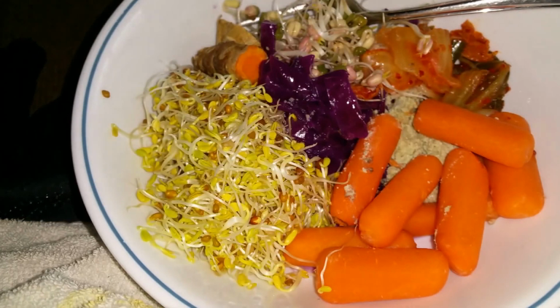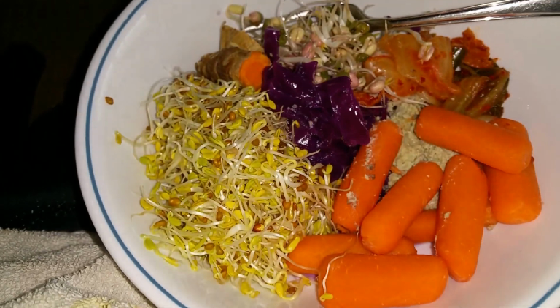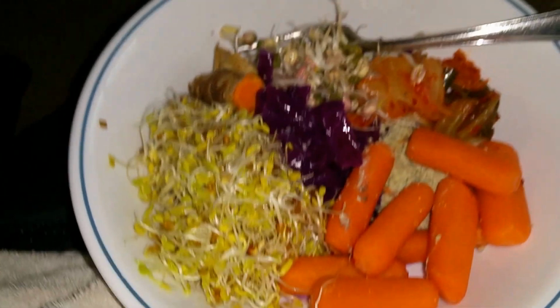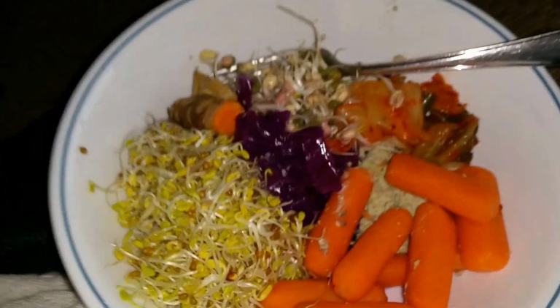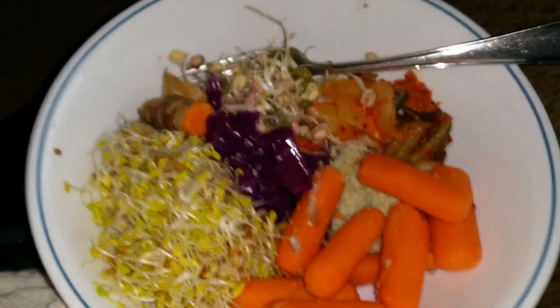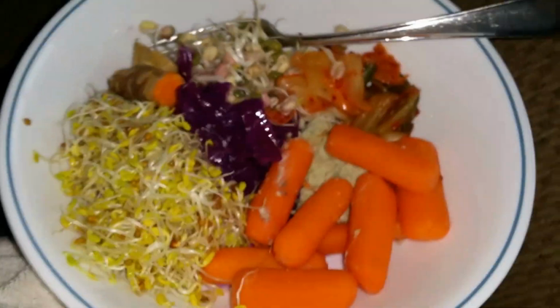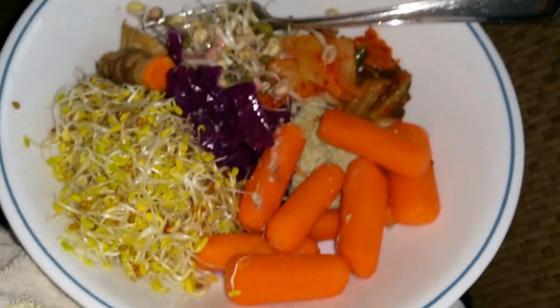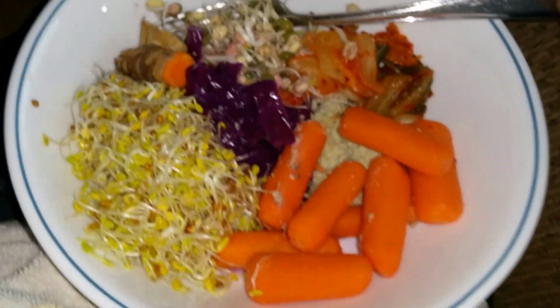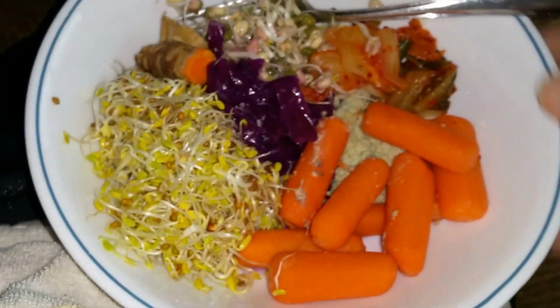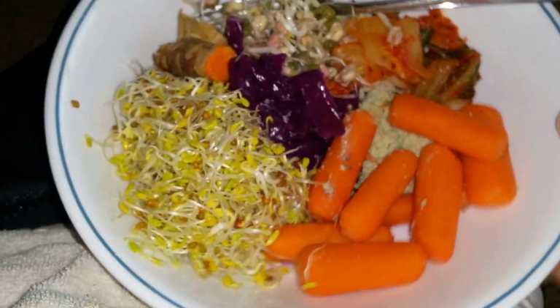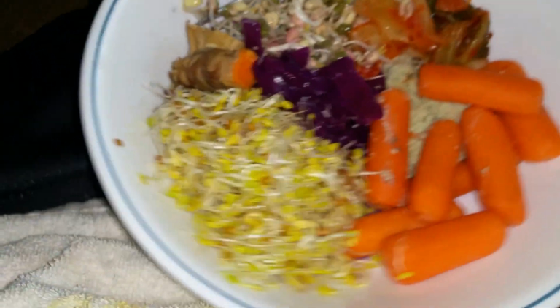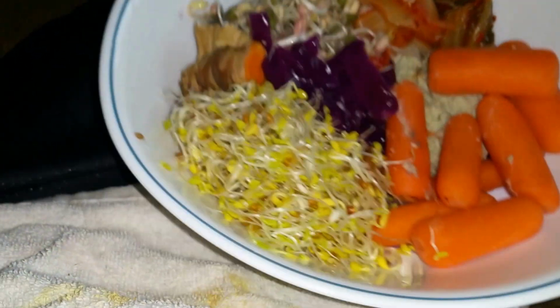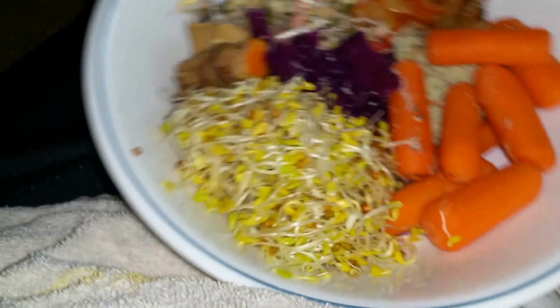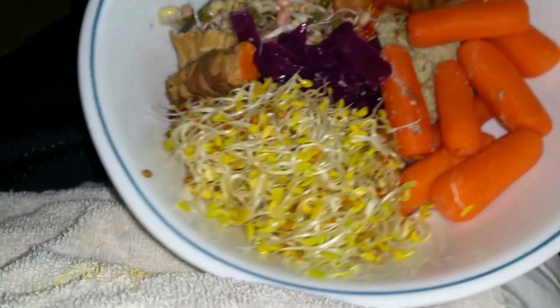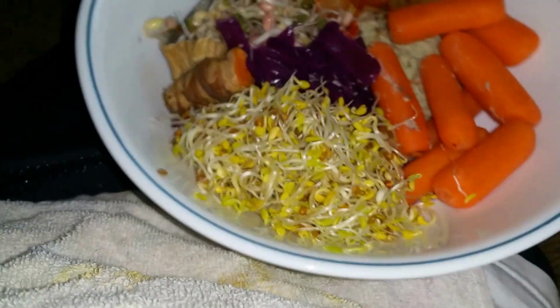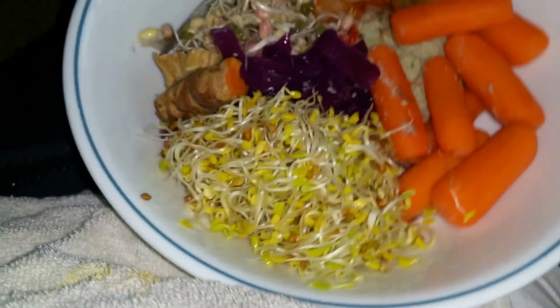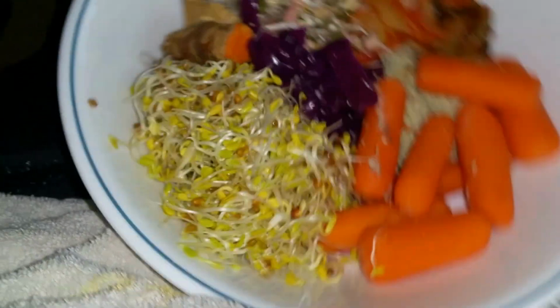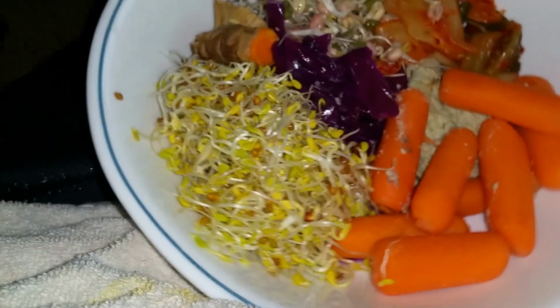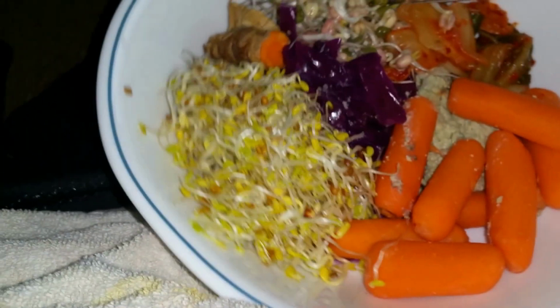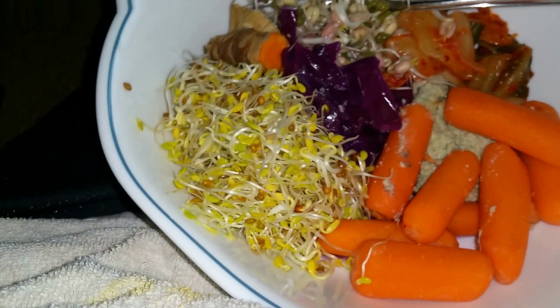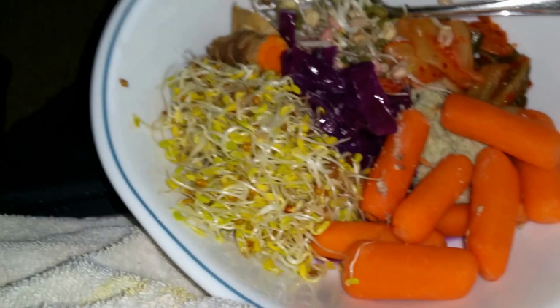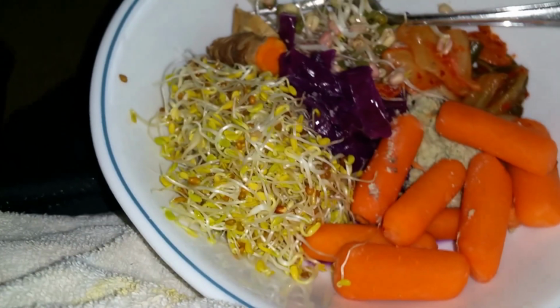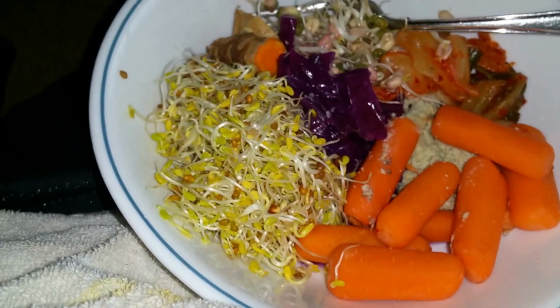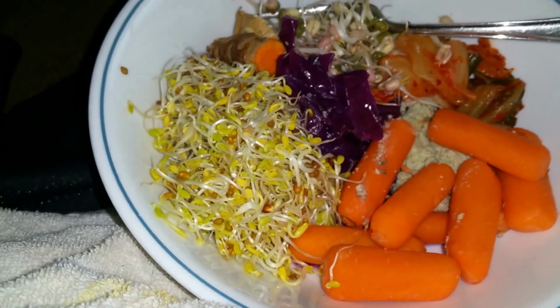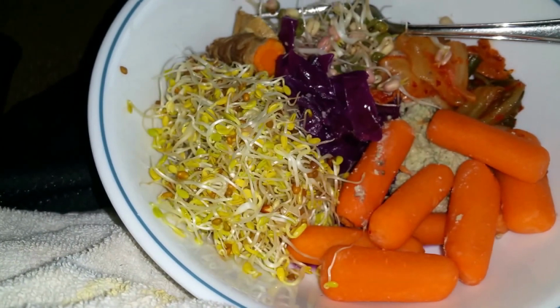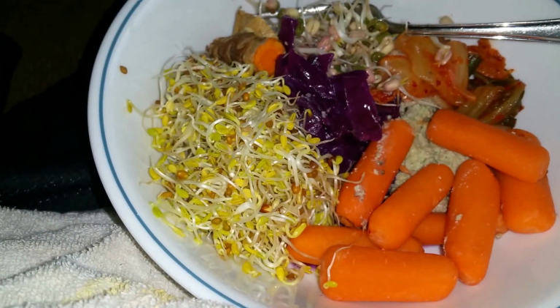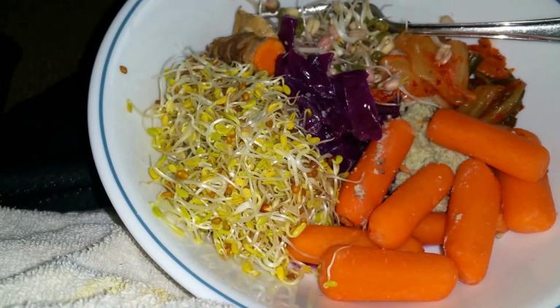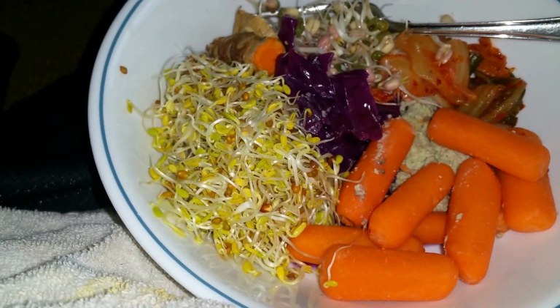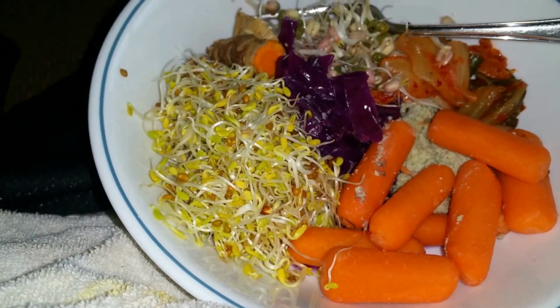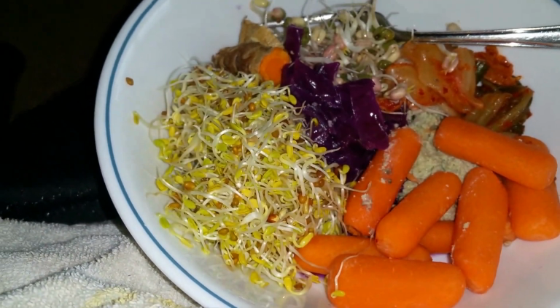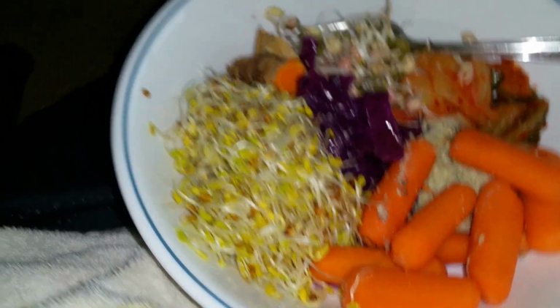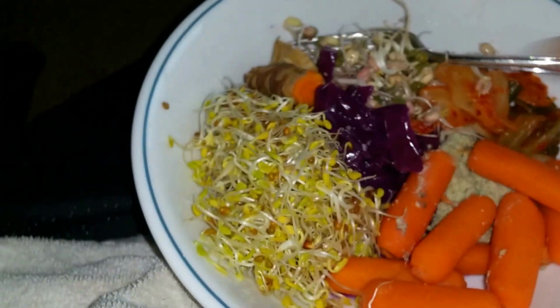Hey everybody, it's E4JesusRick. I finally got some of the fruits of my indoor kitchen.